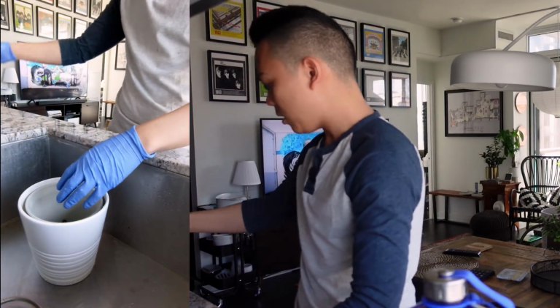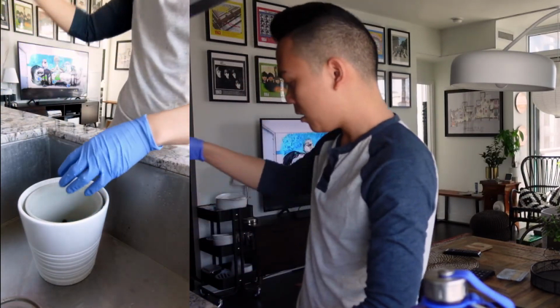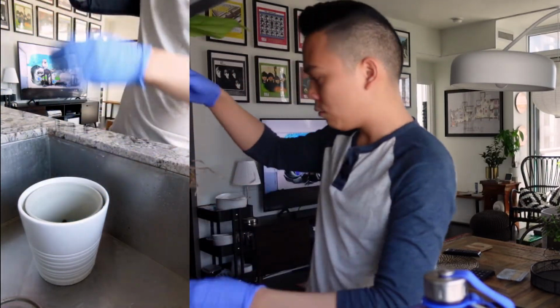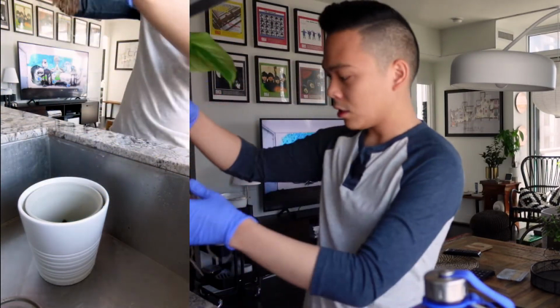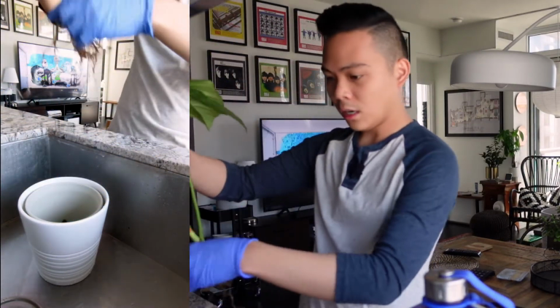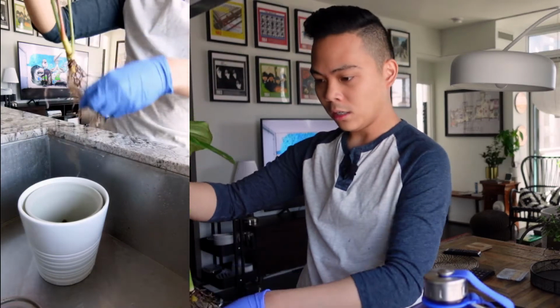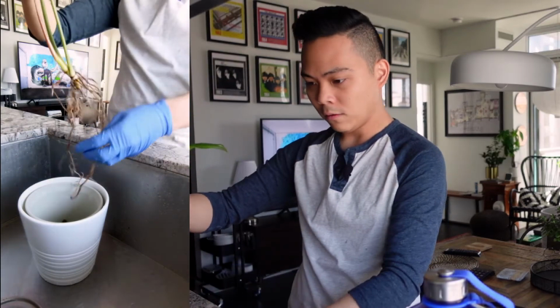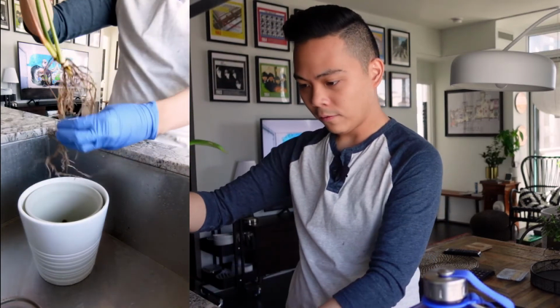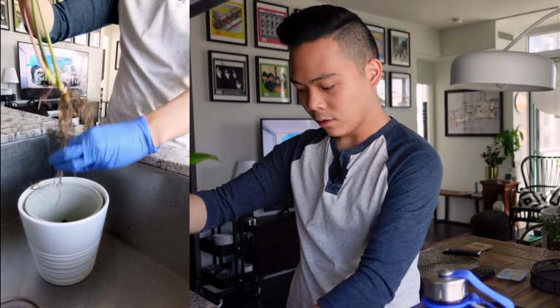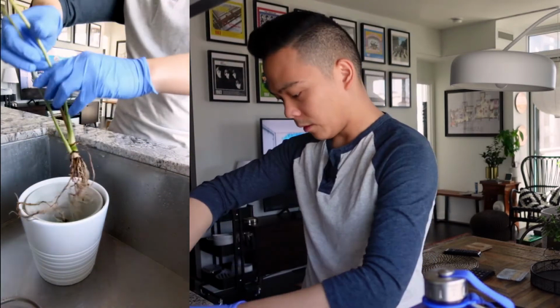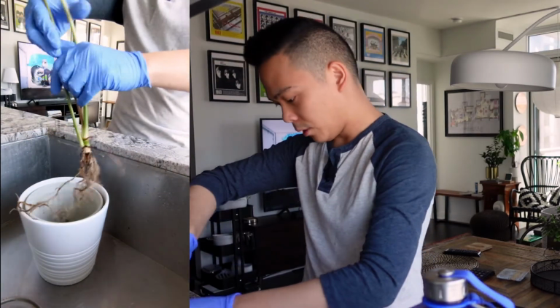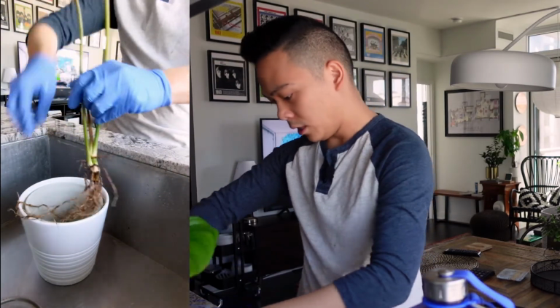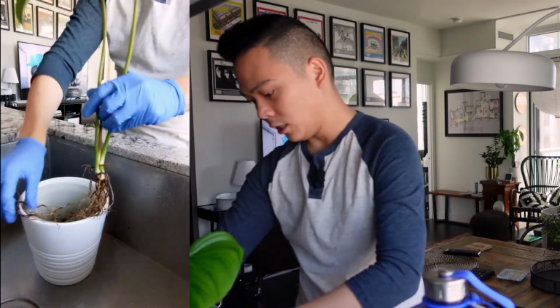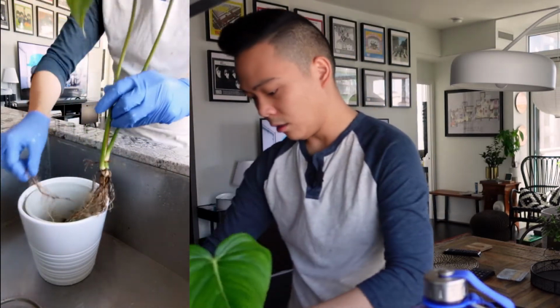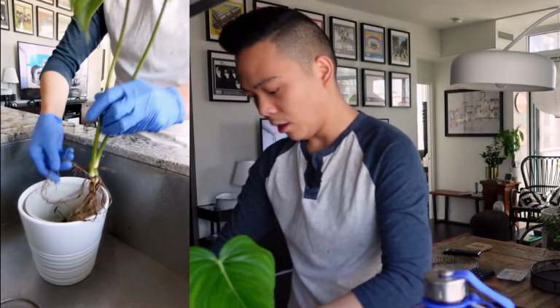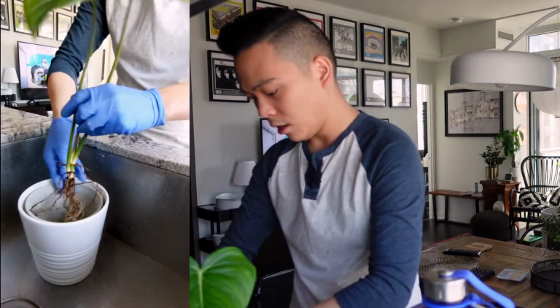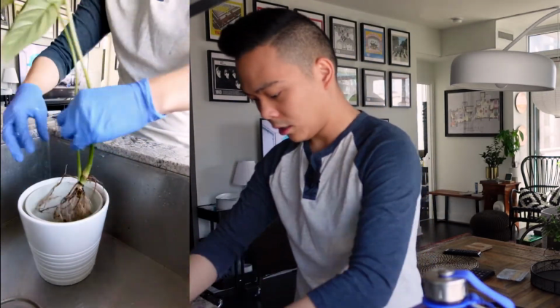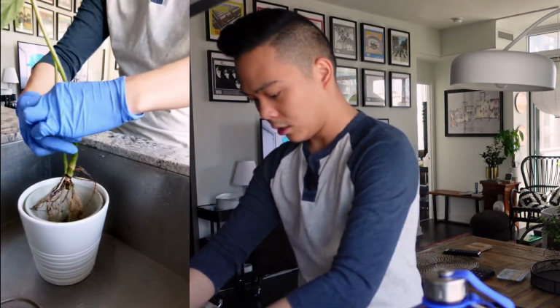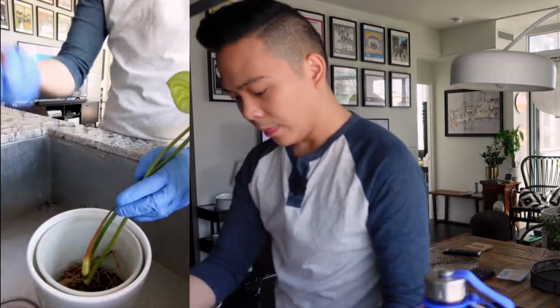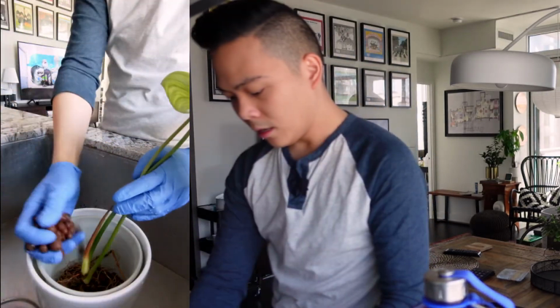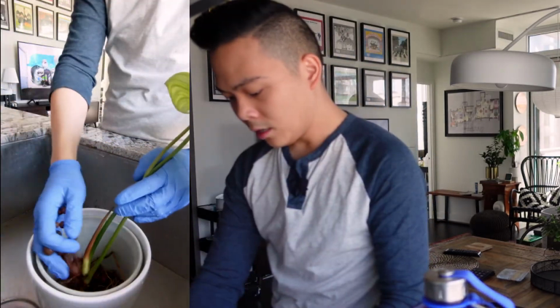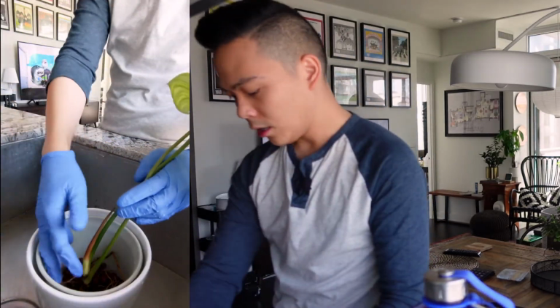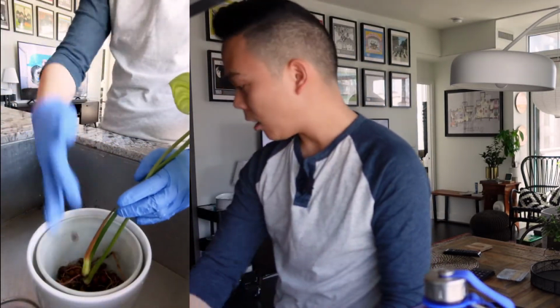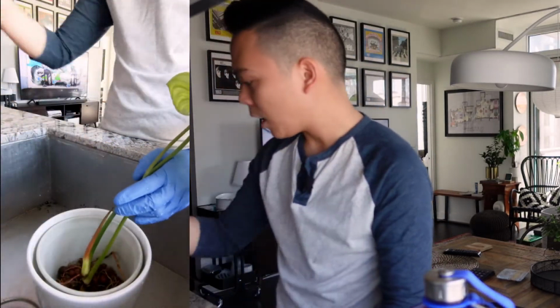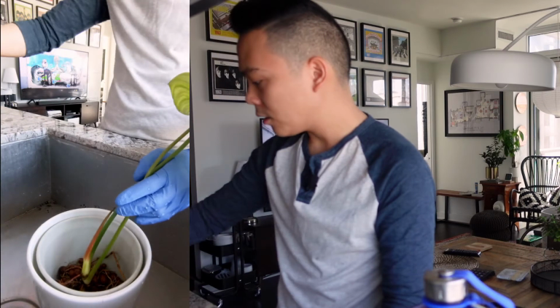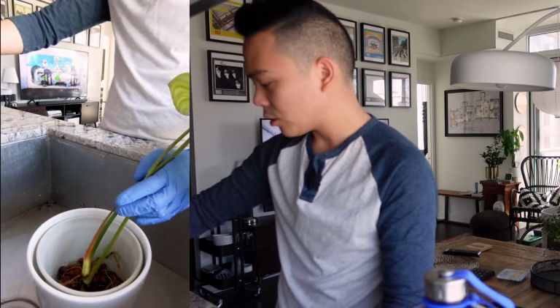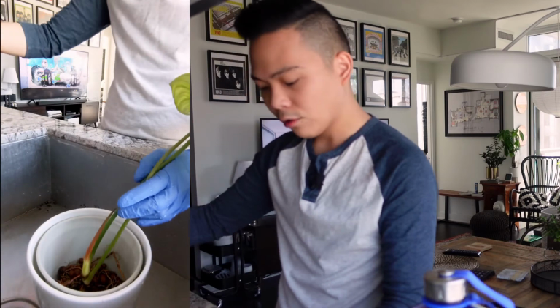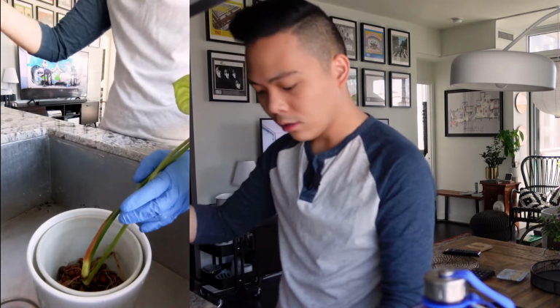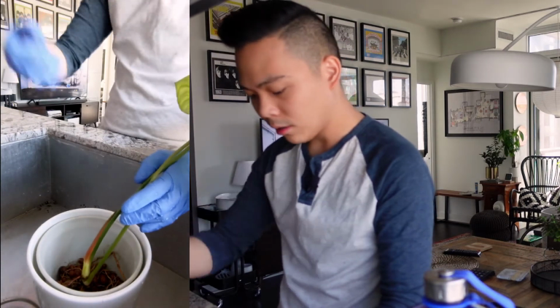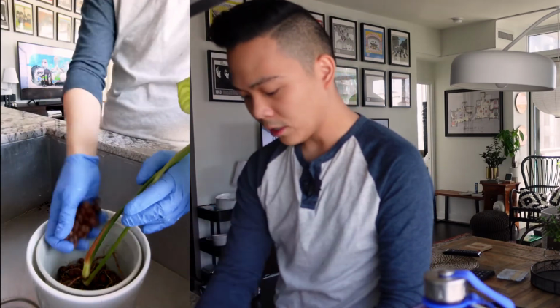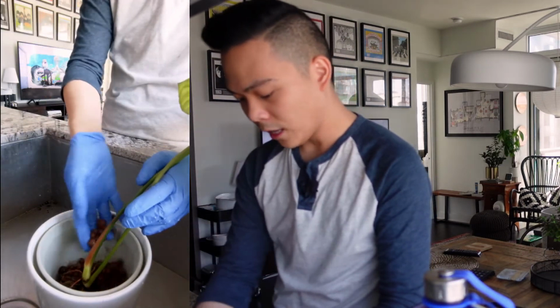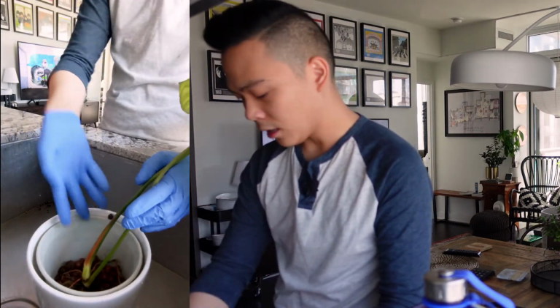Then you would just kind of put the plant into the pot, and trickle a bunch of LECA onto the top.